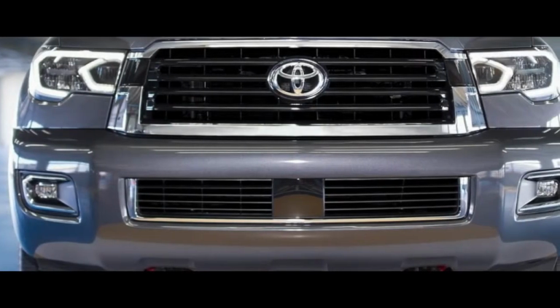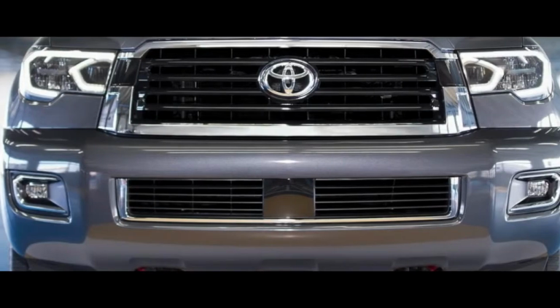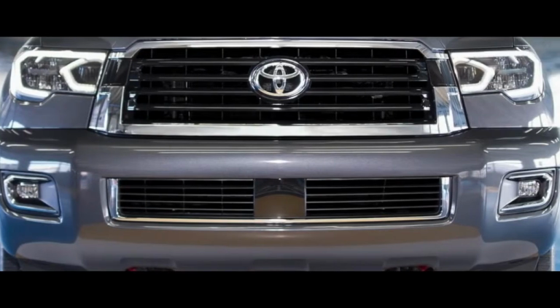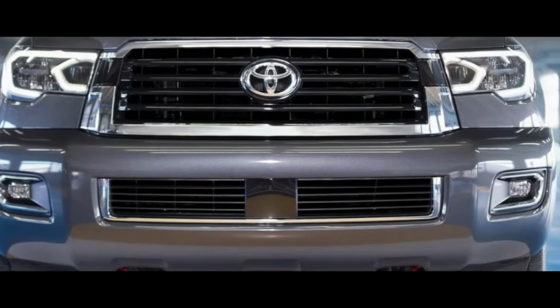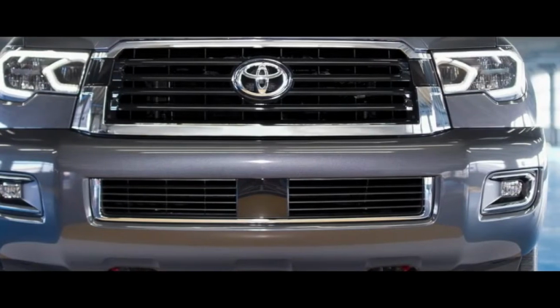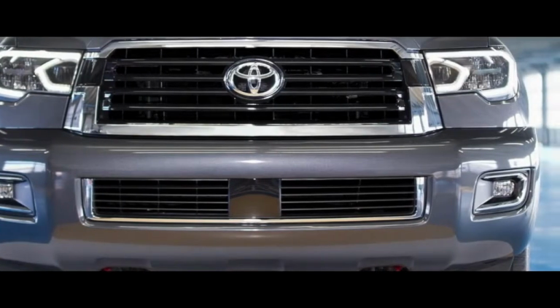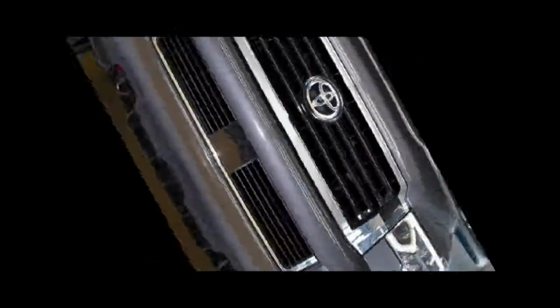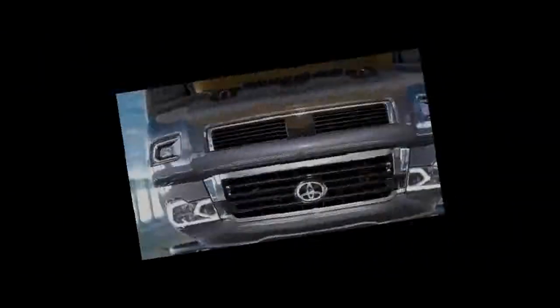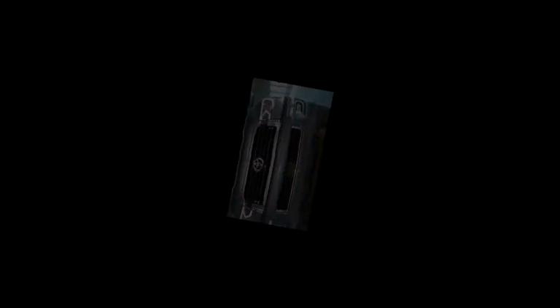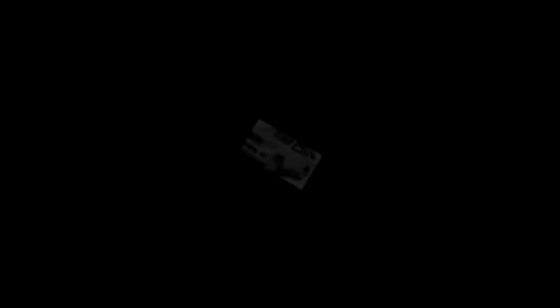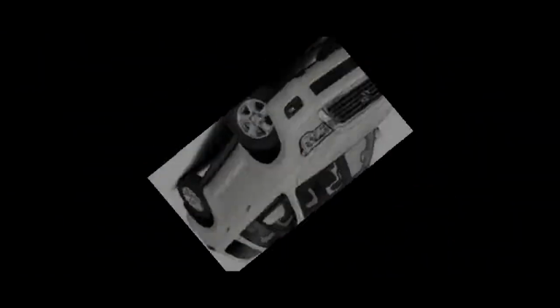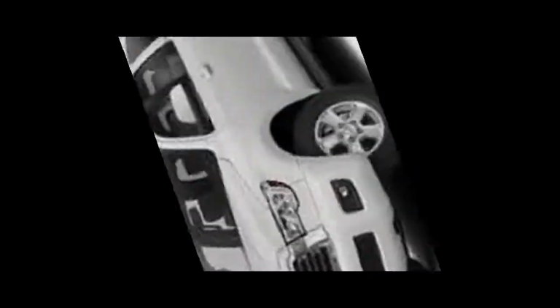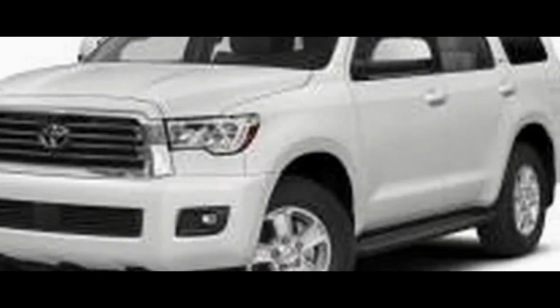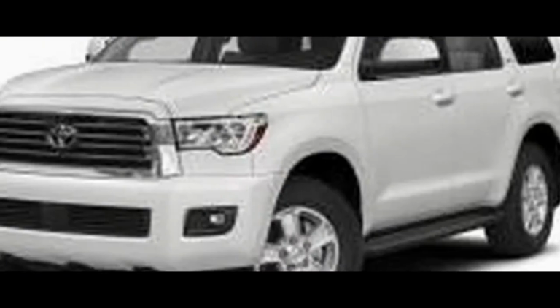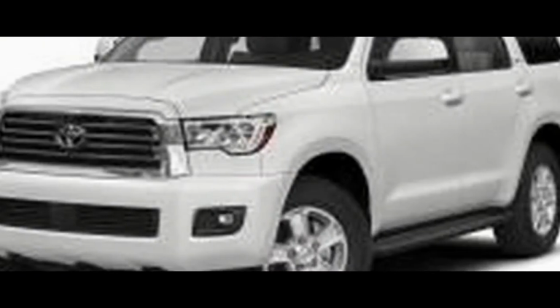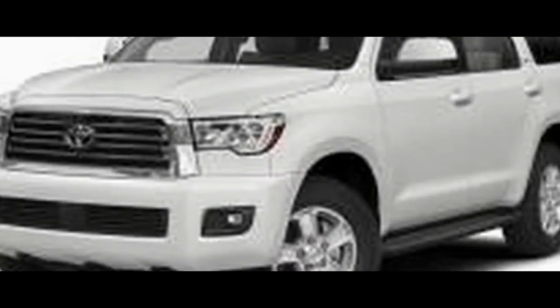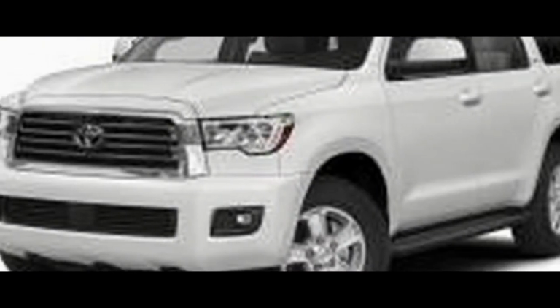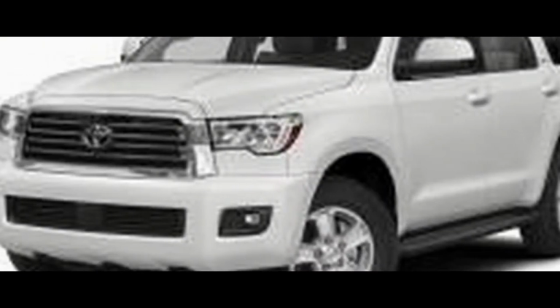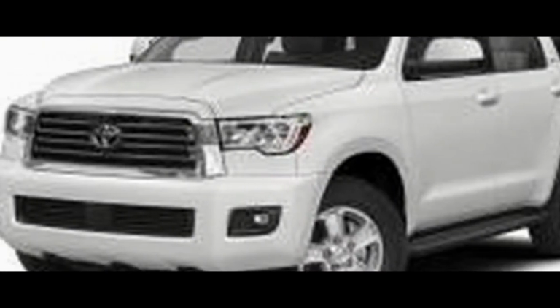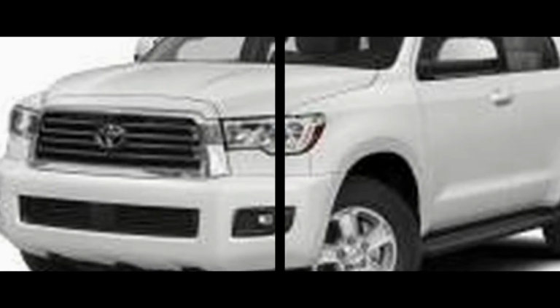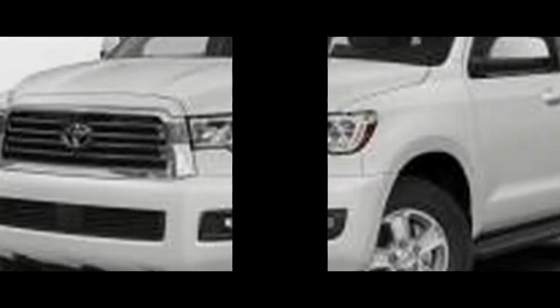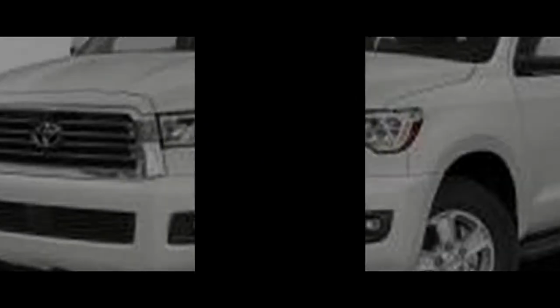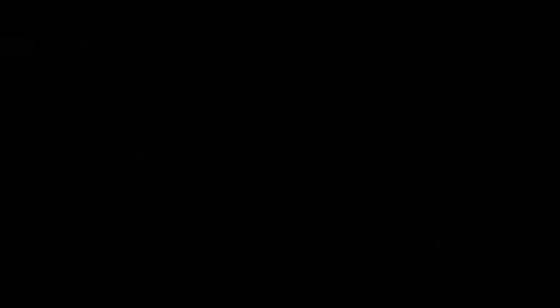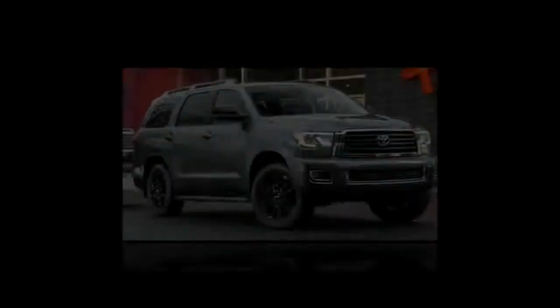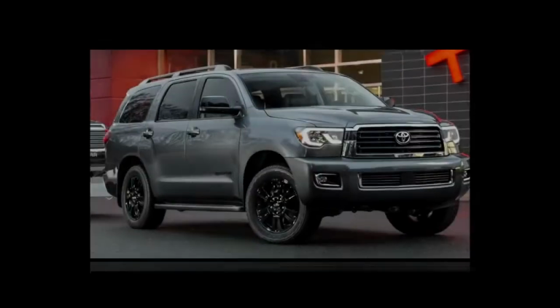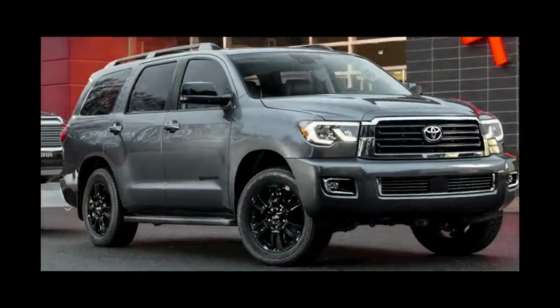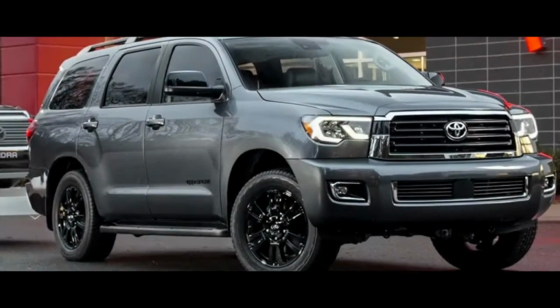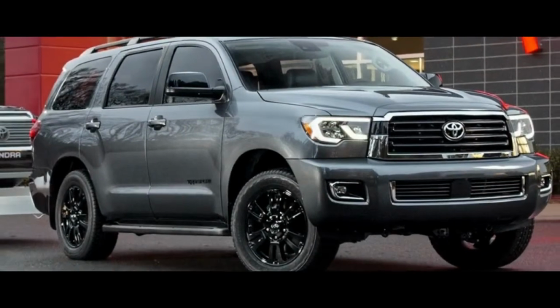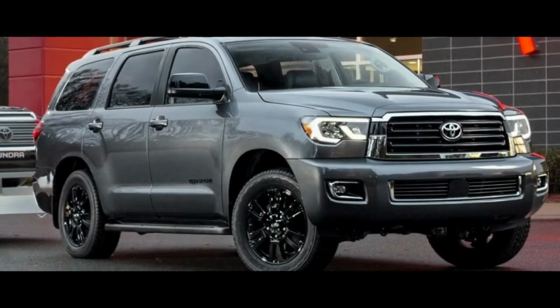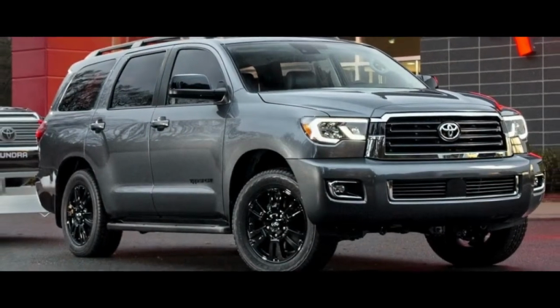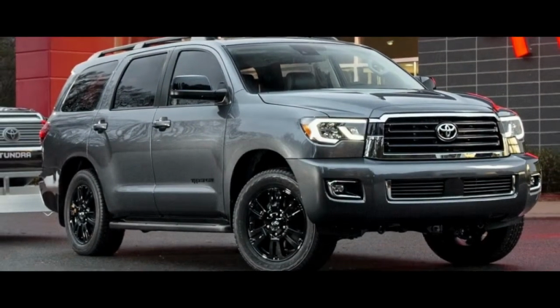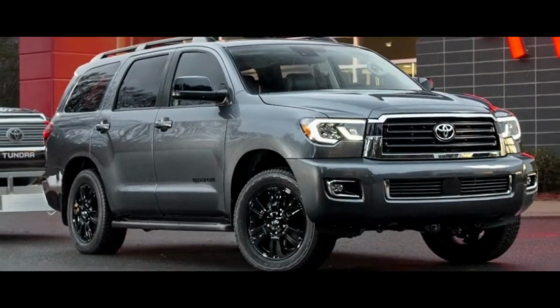The rest of the lineup, which includes SR5, Limited, and Platinum trims, gets the once-over treatment with a new grille and LED headlights.